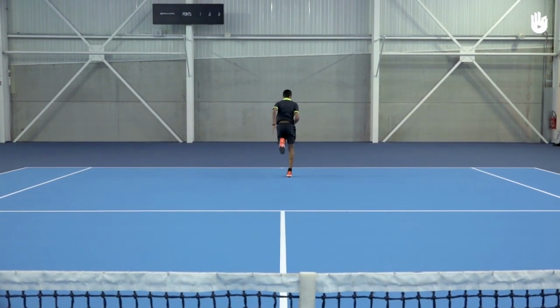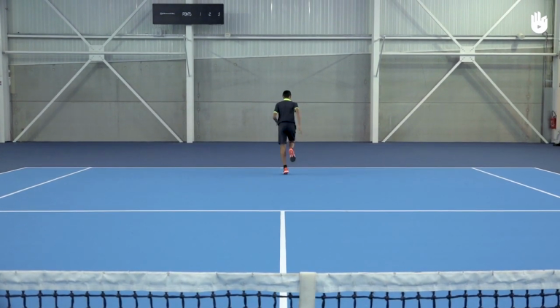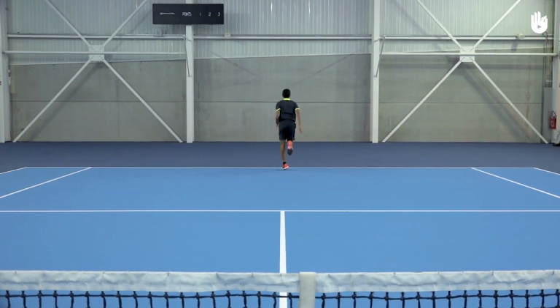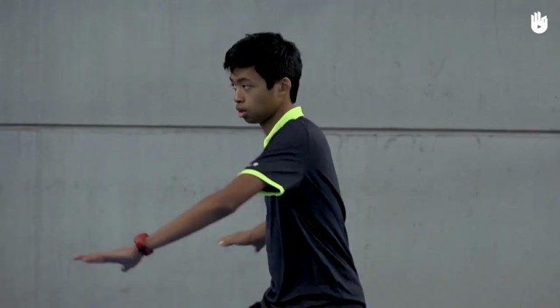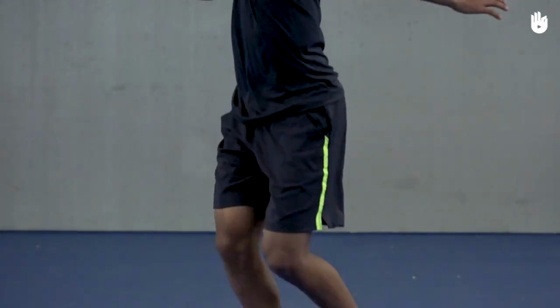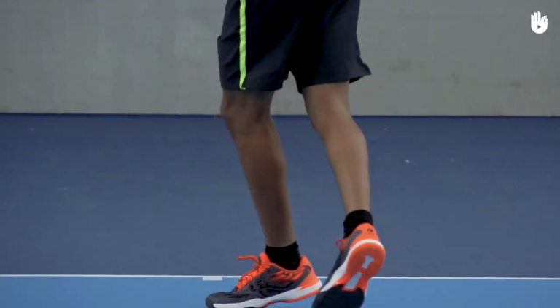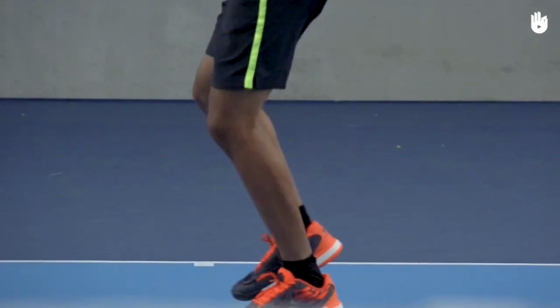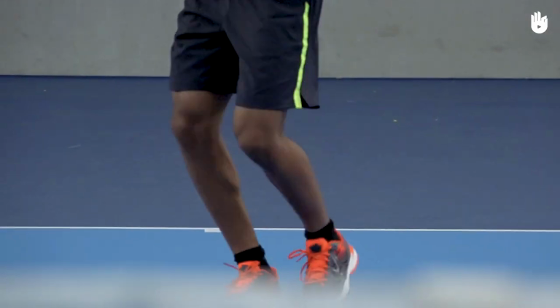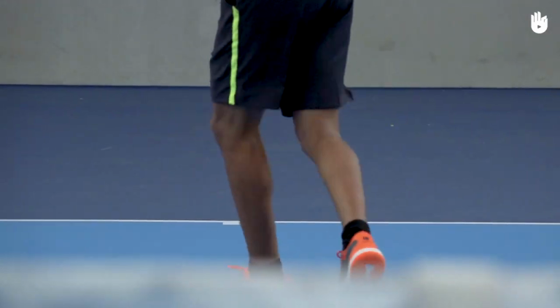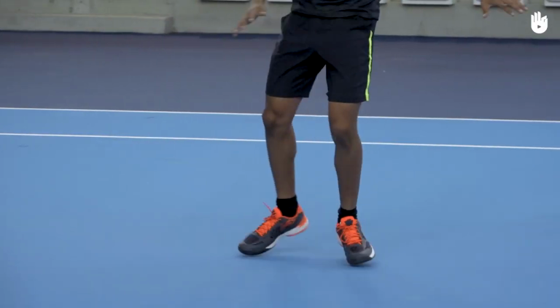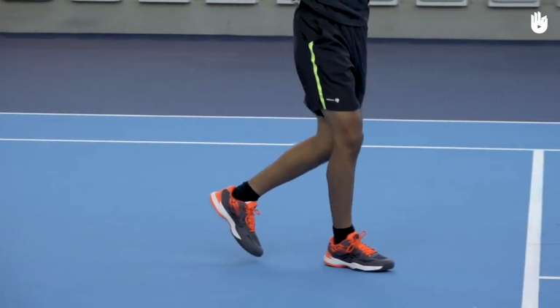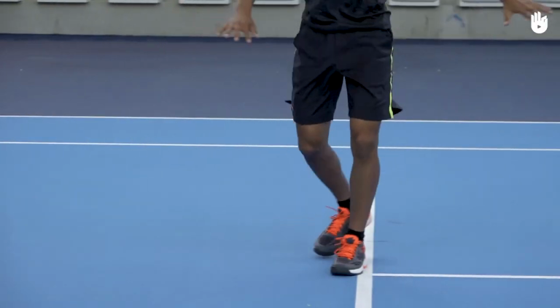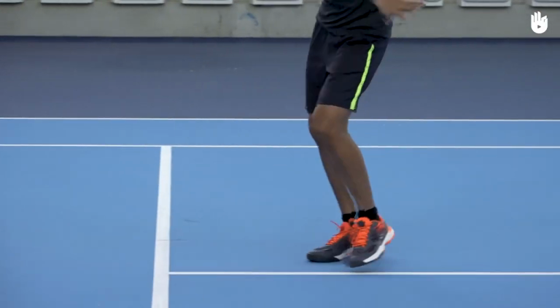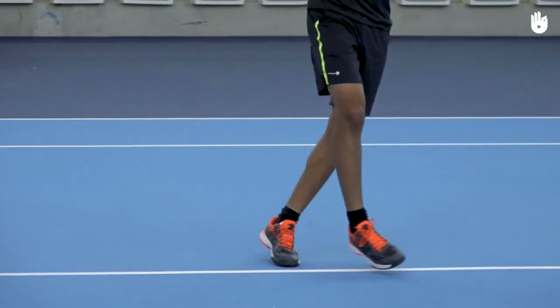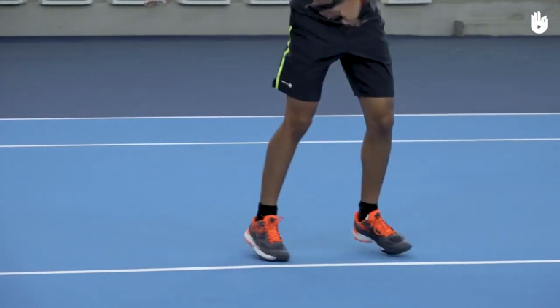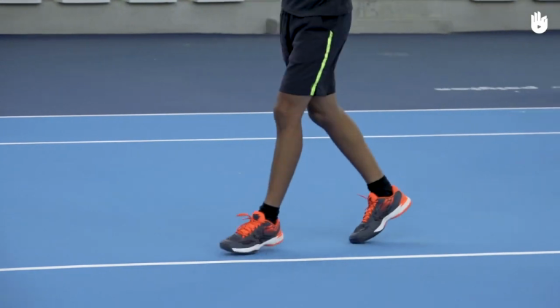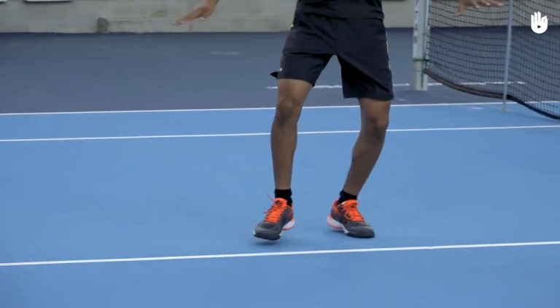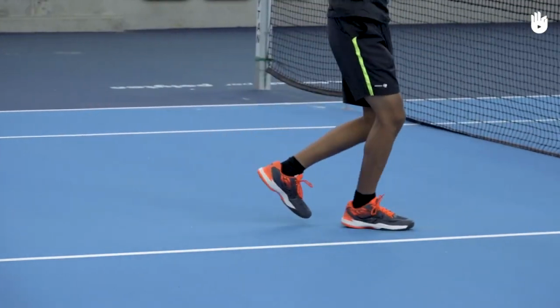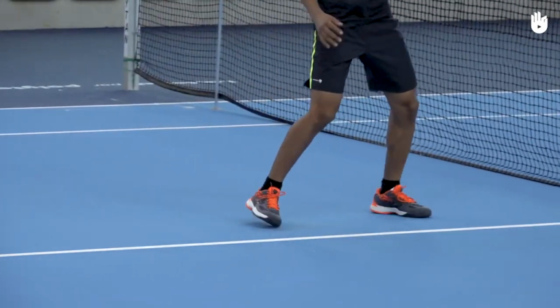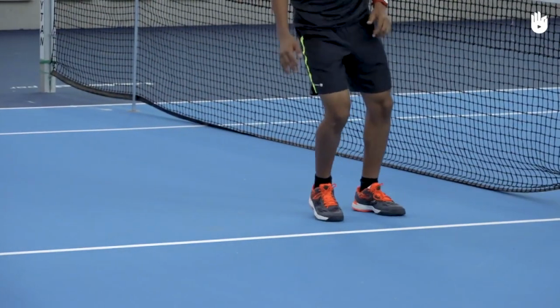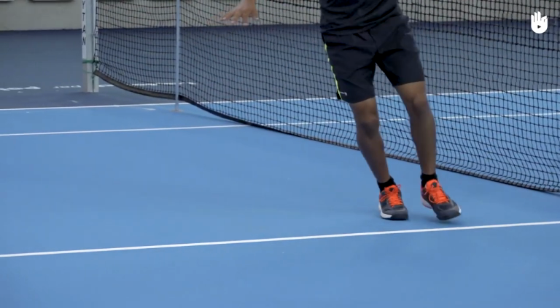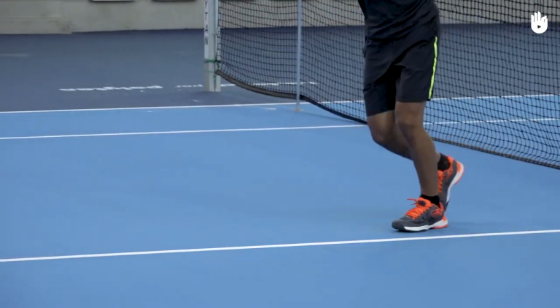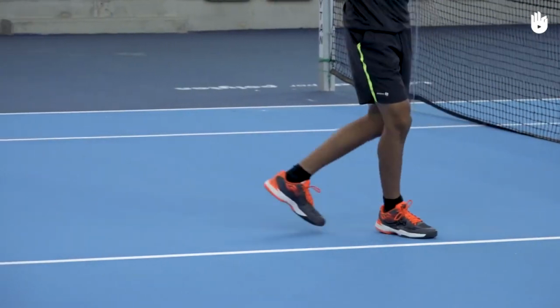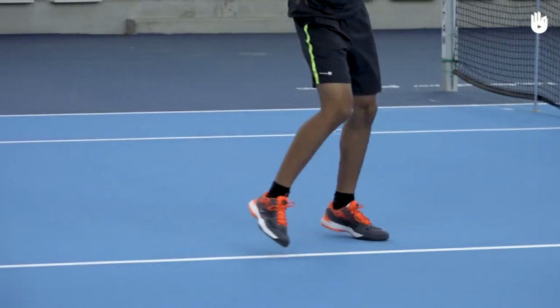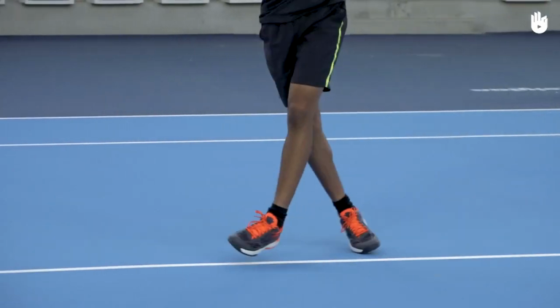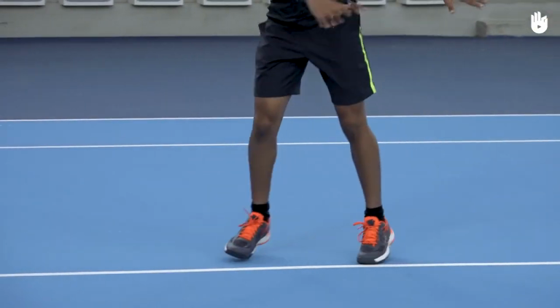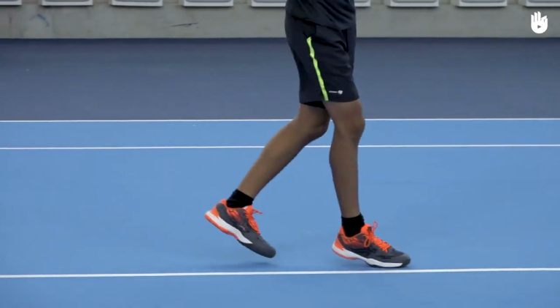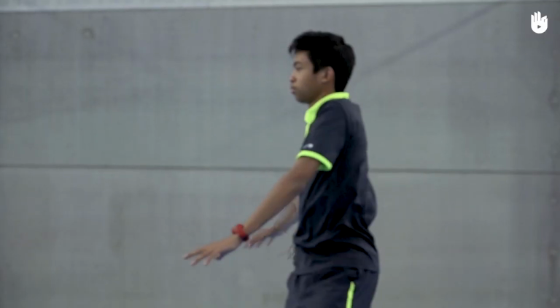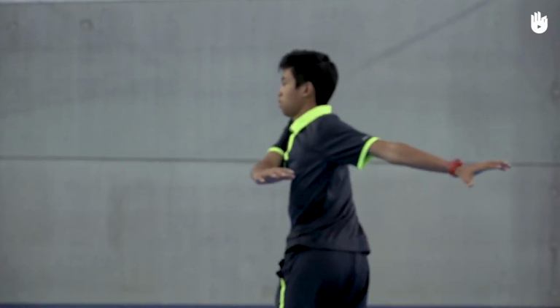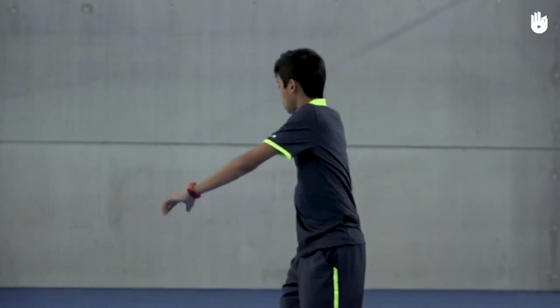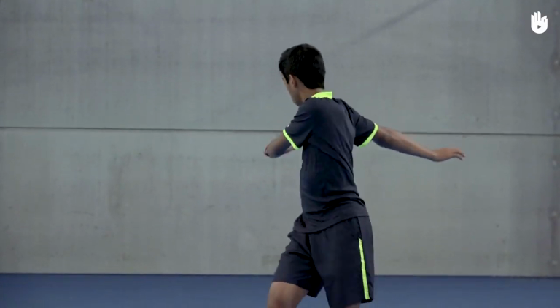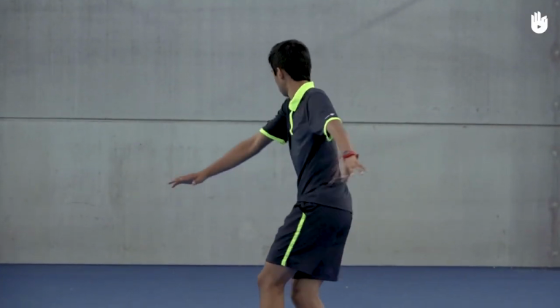Follow up with the karaoke step. Step over across in front with the right leg, step to the side, step across behind with the left leg, and step to the side. Remember to rotate the trunk and twist the arms as you step across.